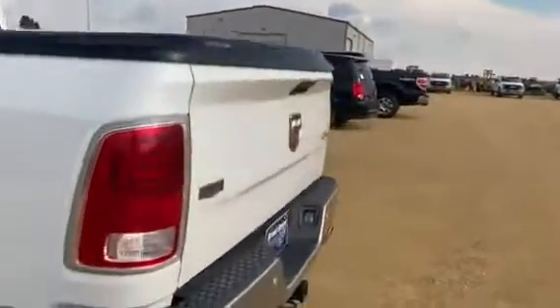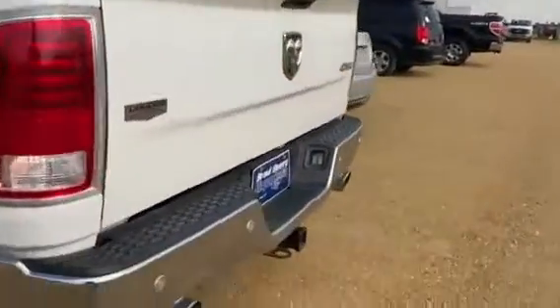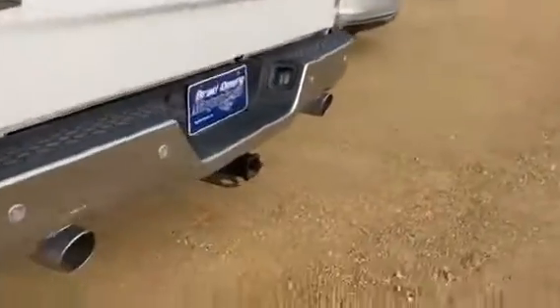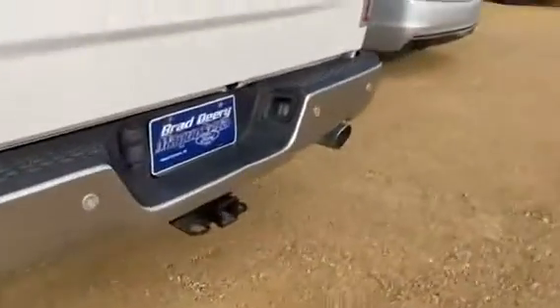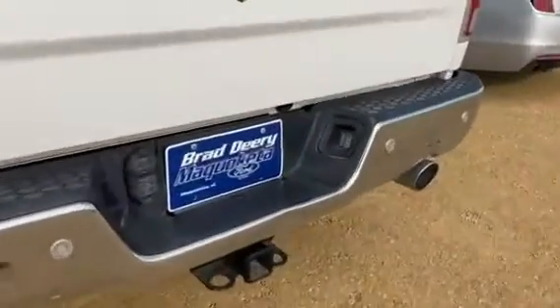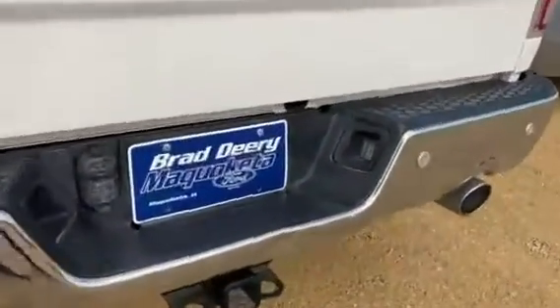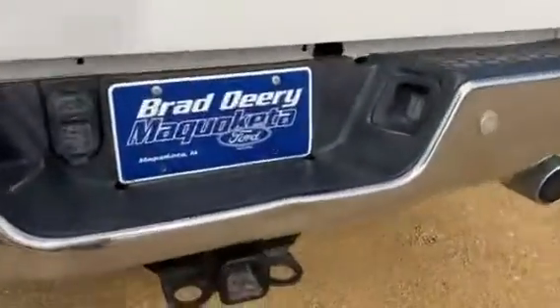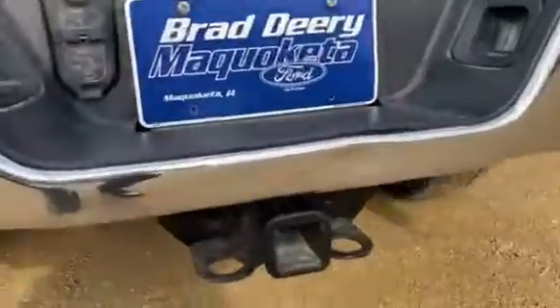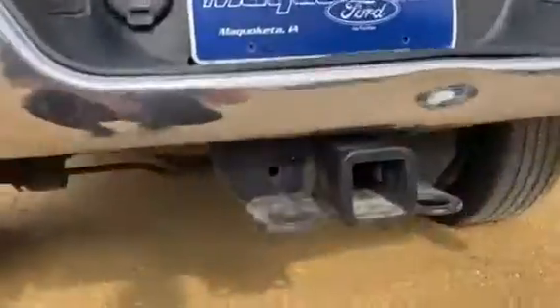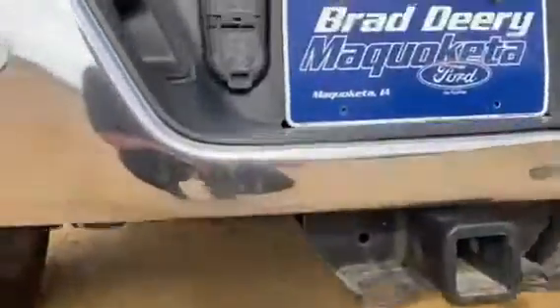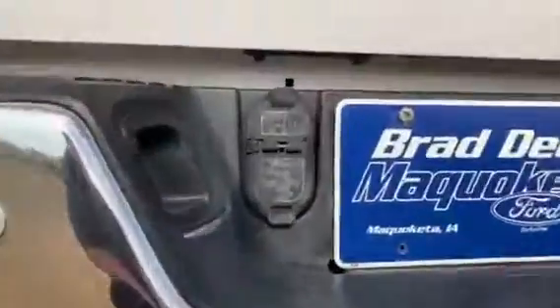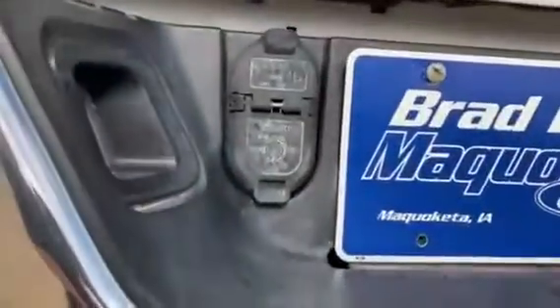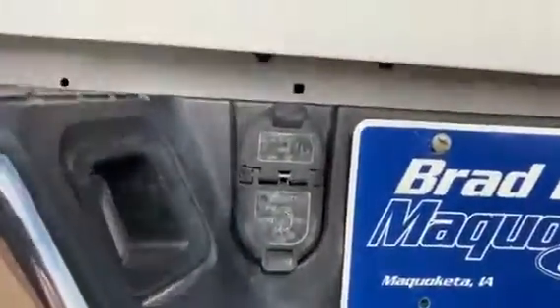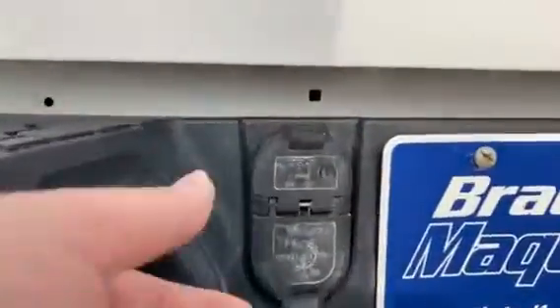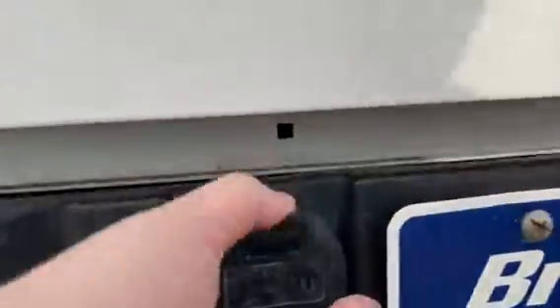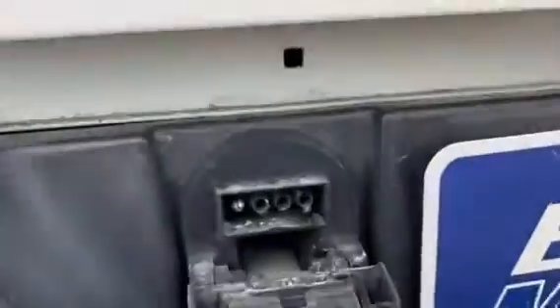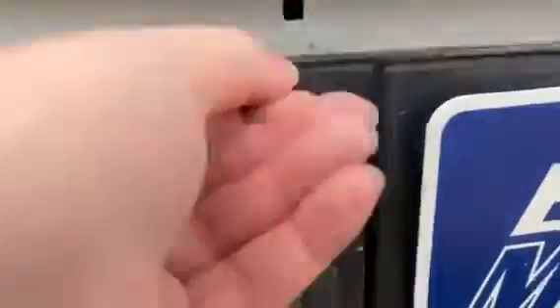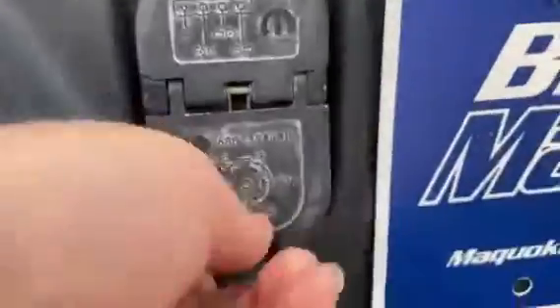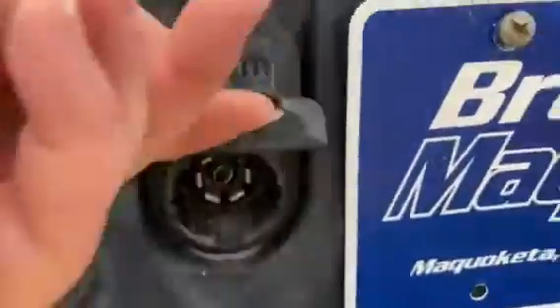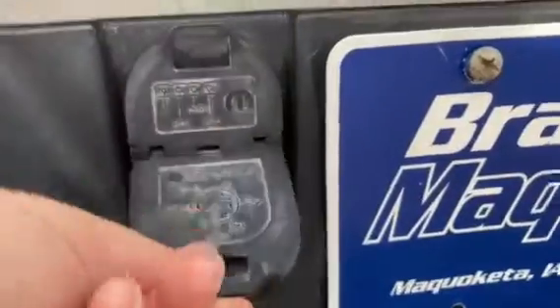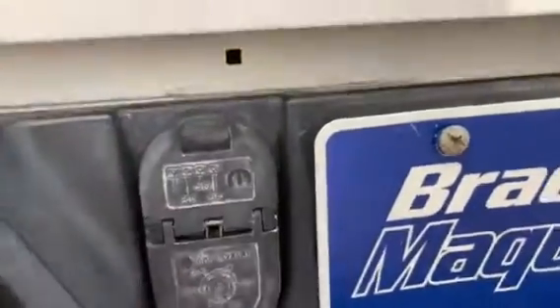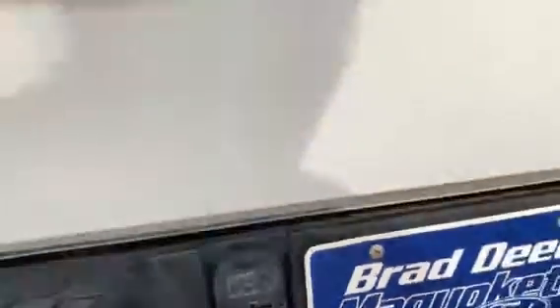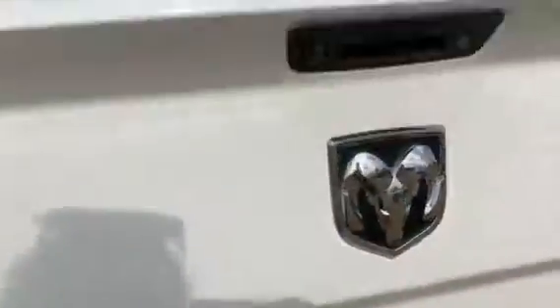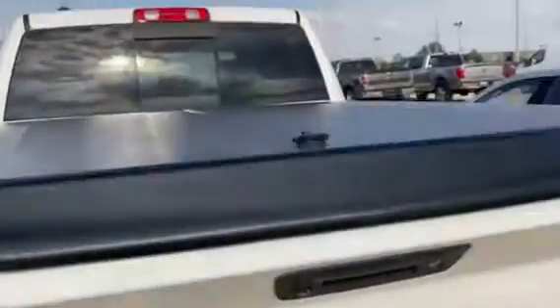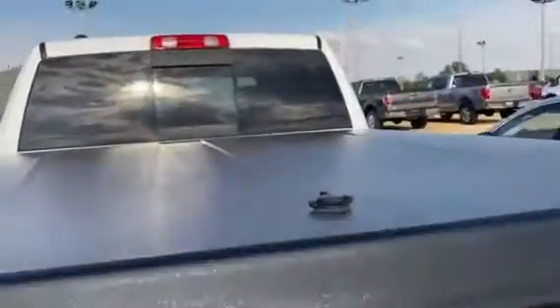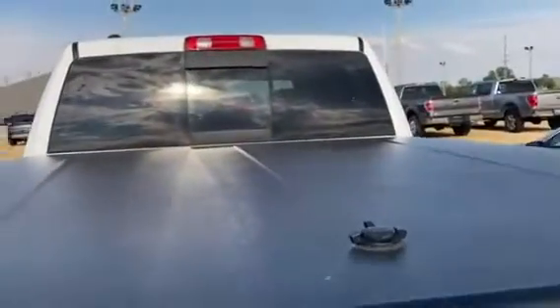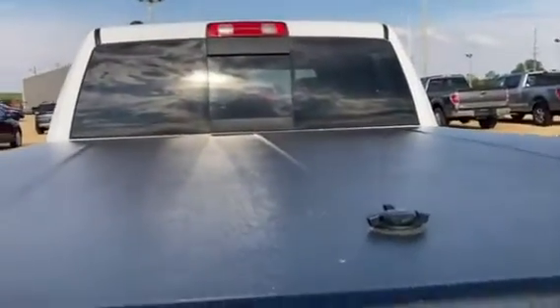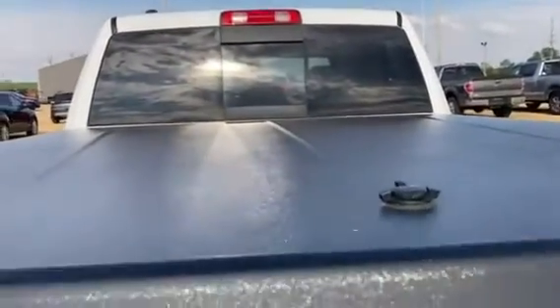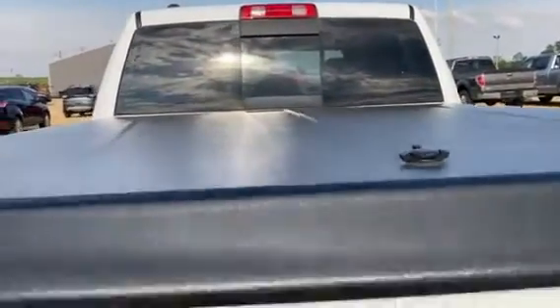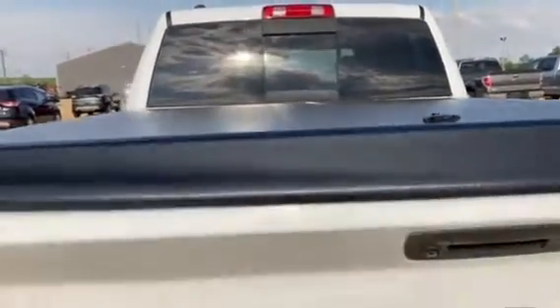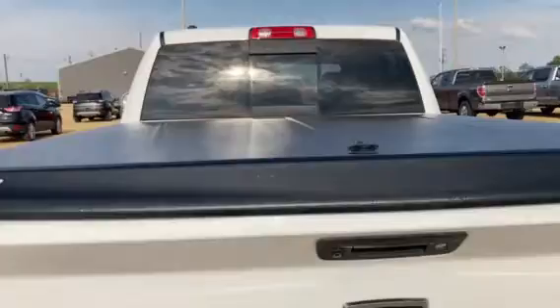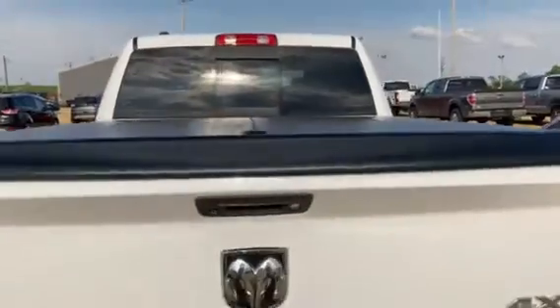Moving around to the back, you have your tow package and trailer hookups right here. It also has a hard cover on top as well as a spray-in bed liner.